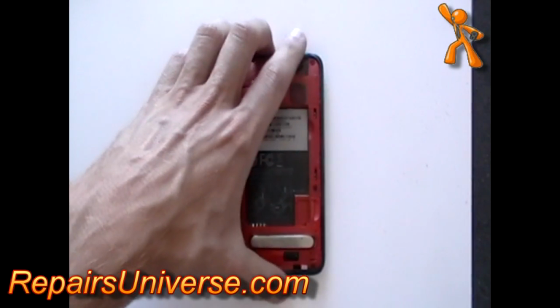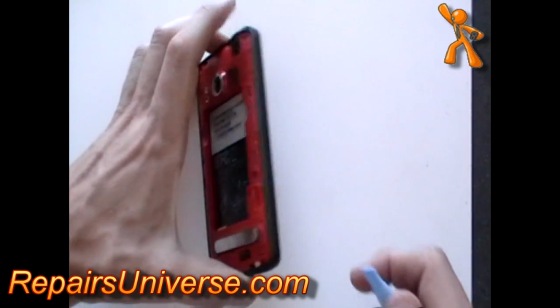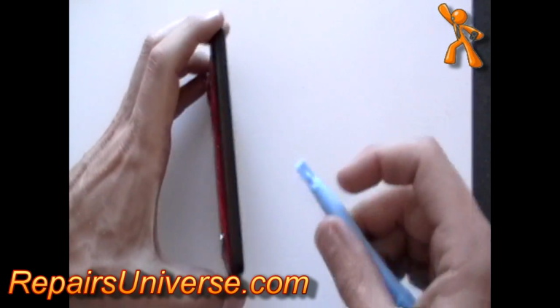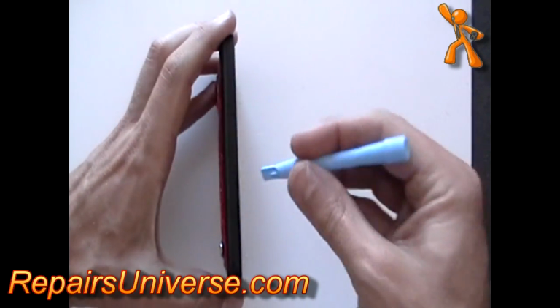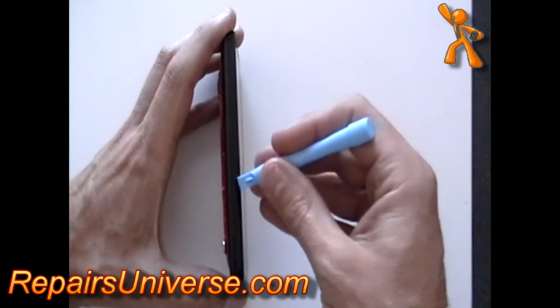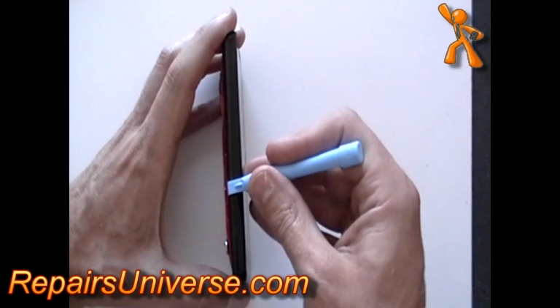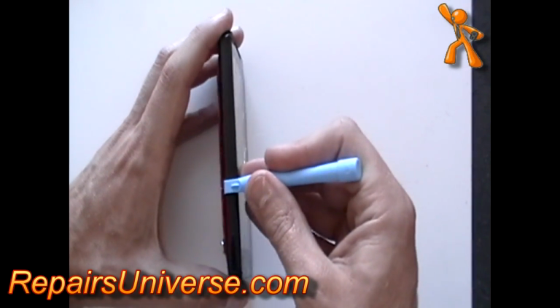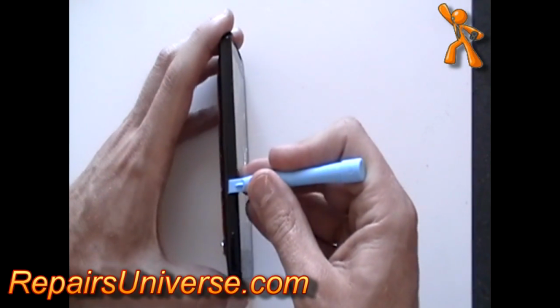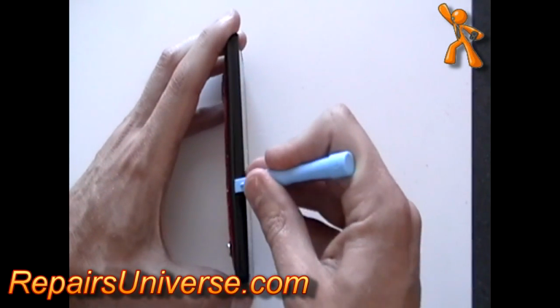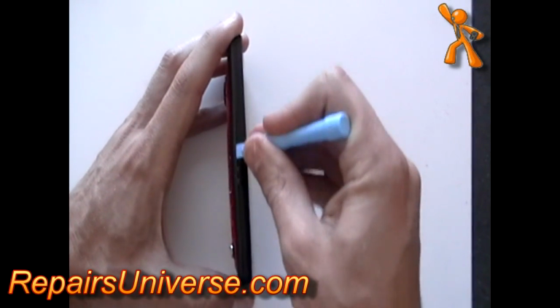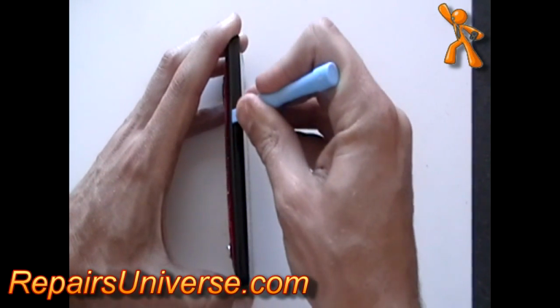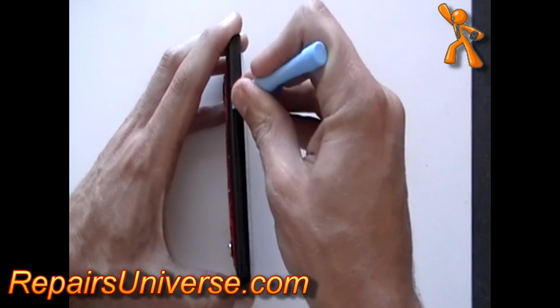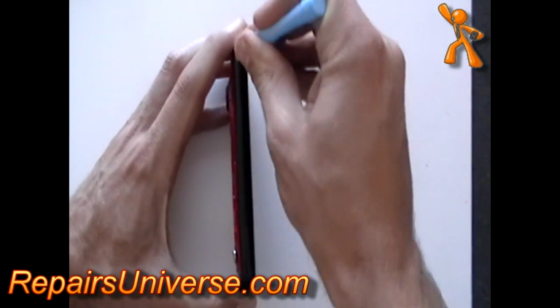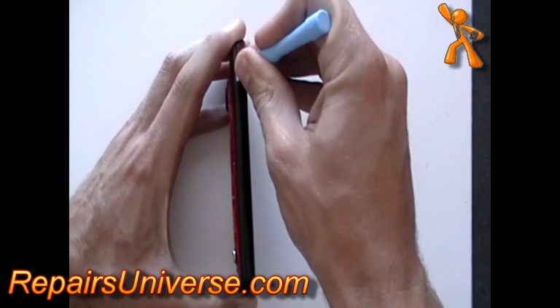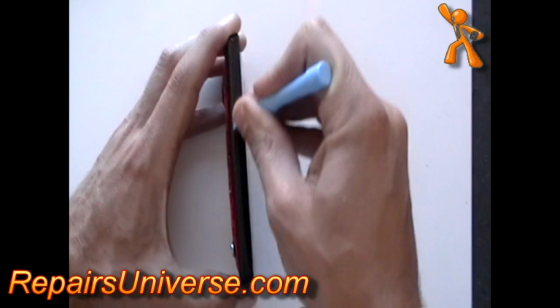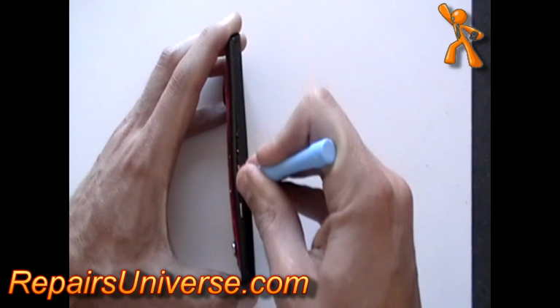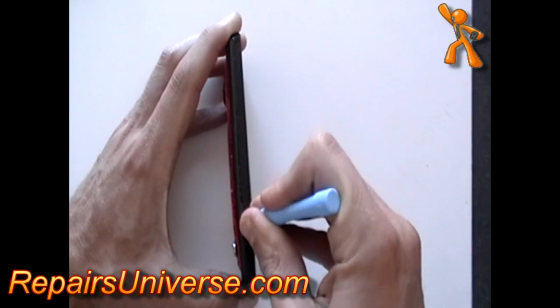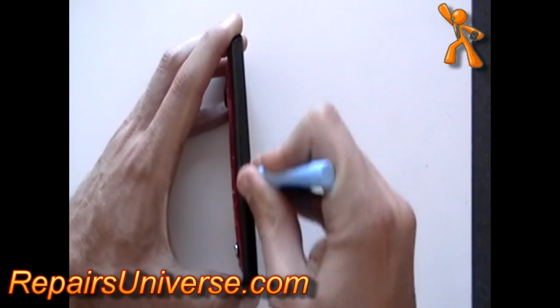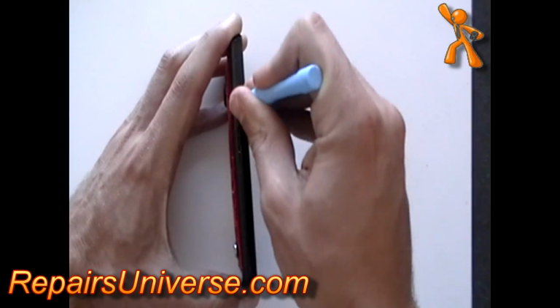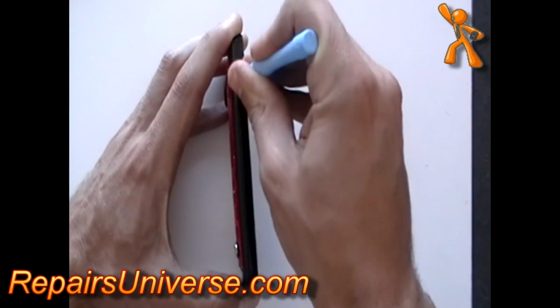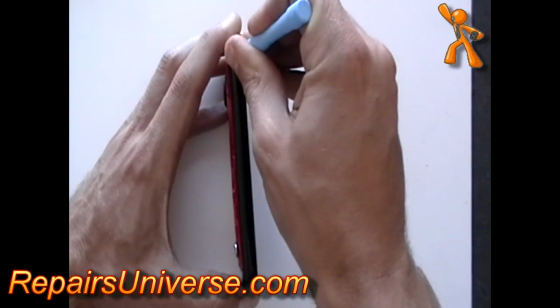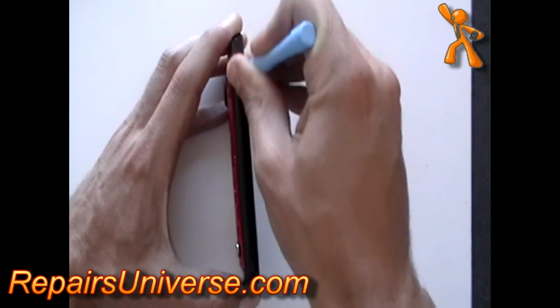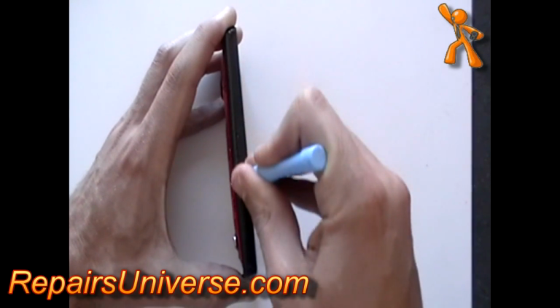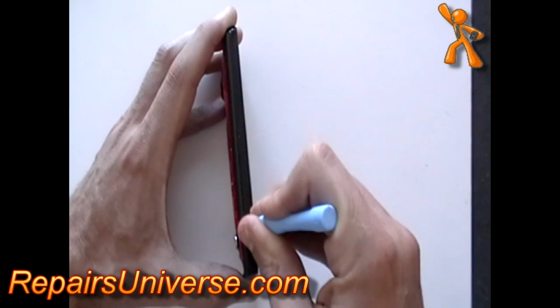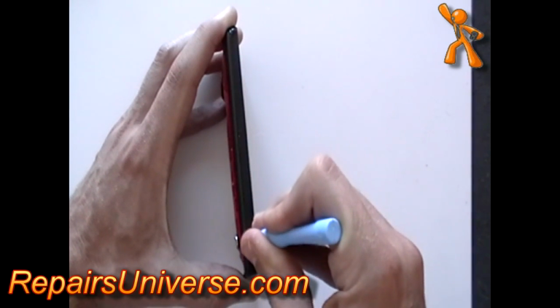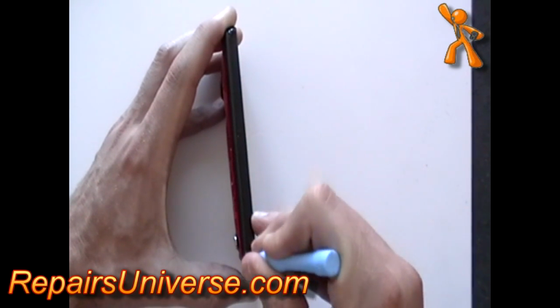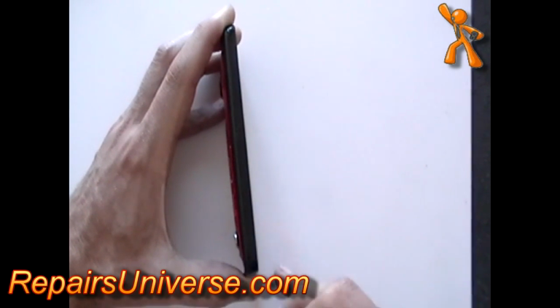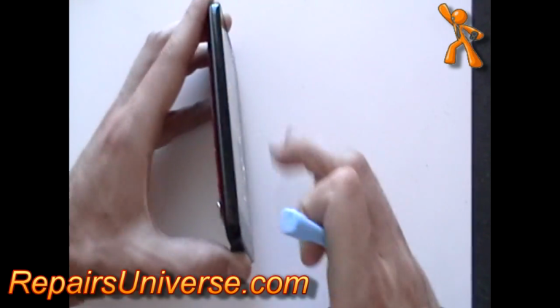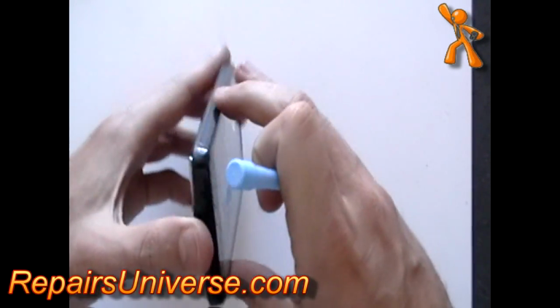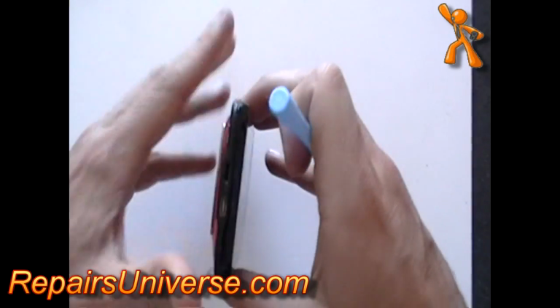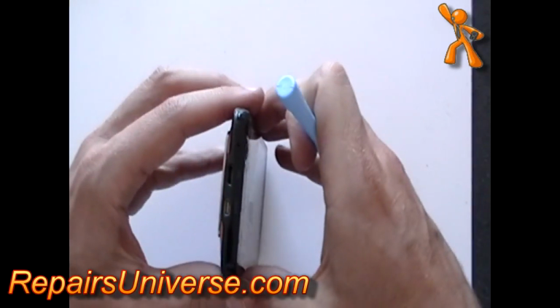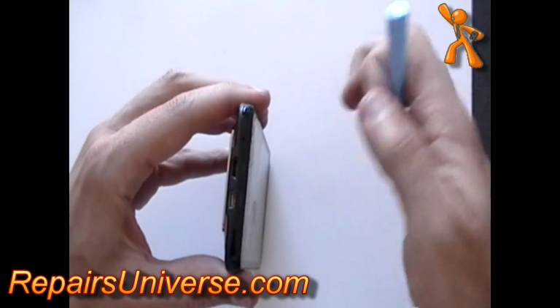Once all the screws are removed, using a safe pry tool, run it along all the edges of the phone releasing the clips, allowing you to remove the back frame from the rest of the phone.